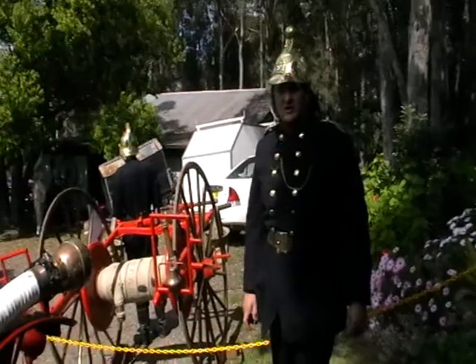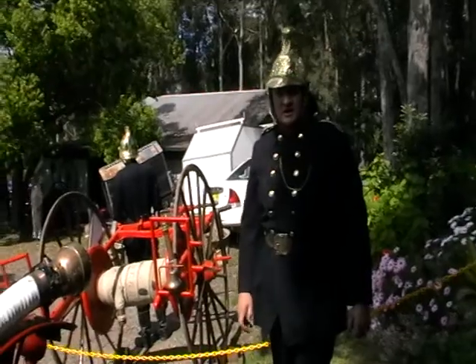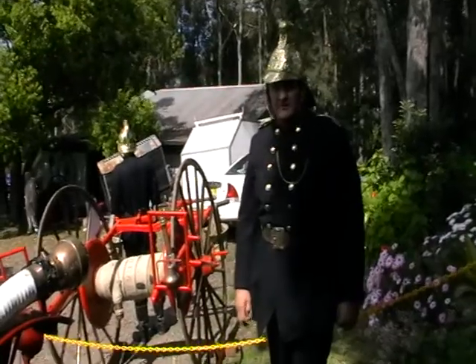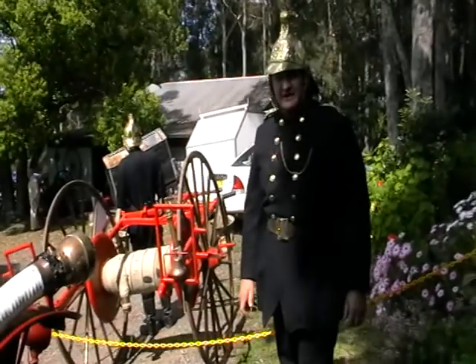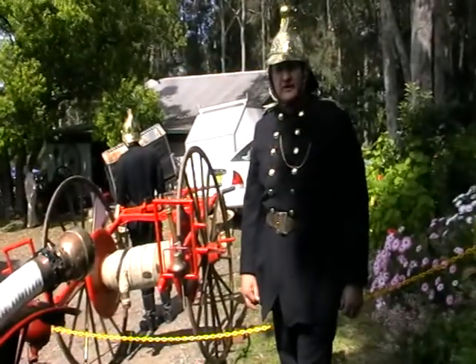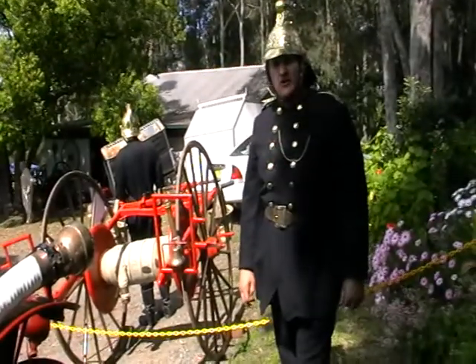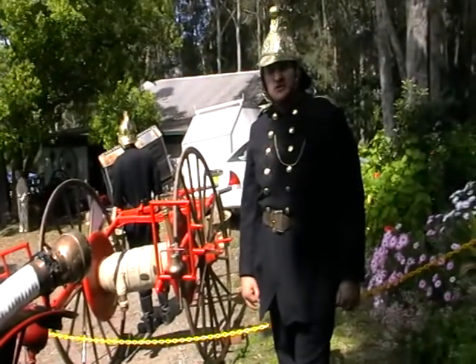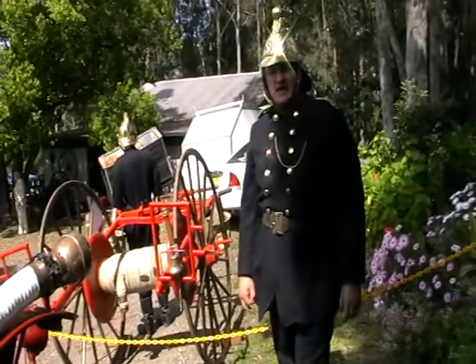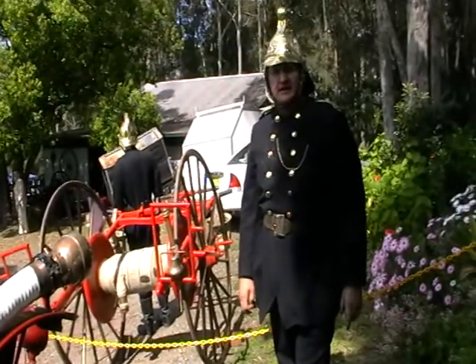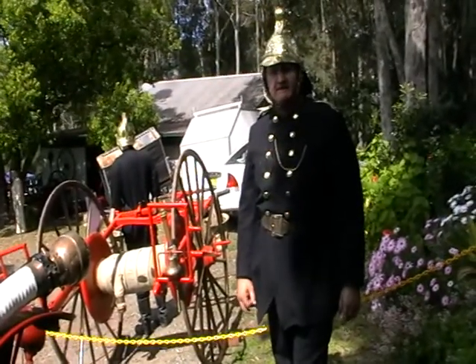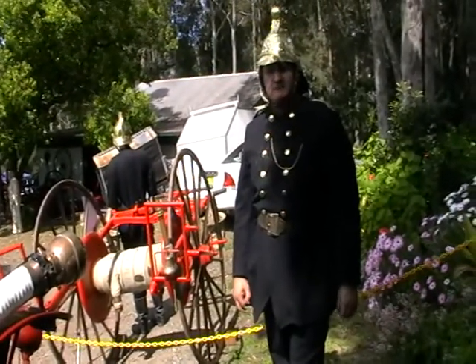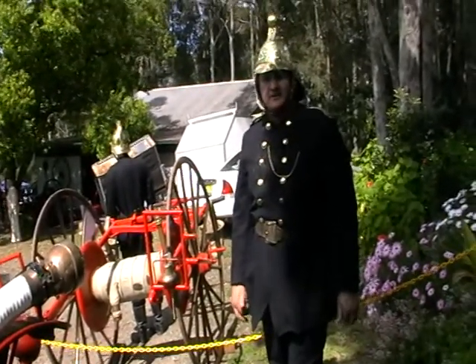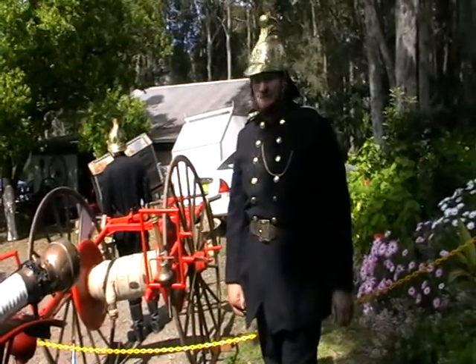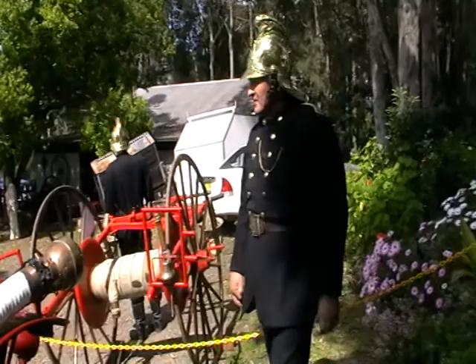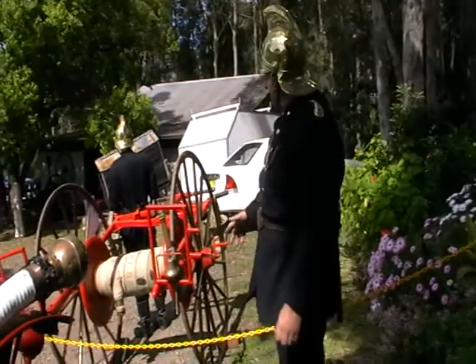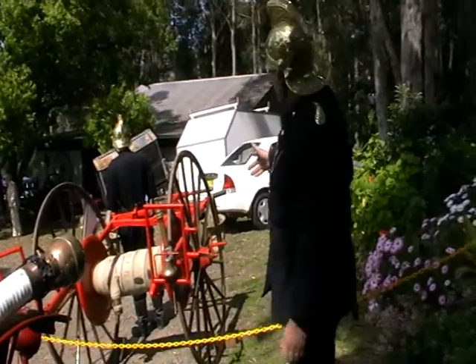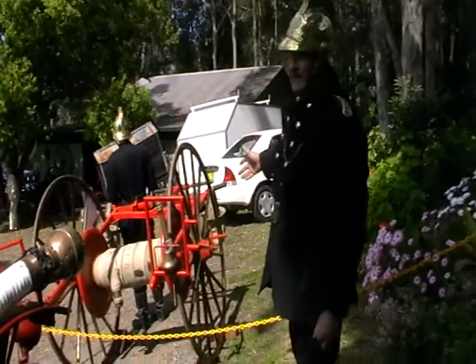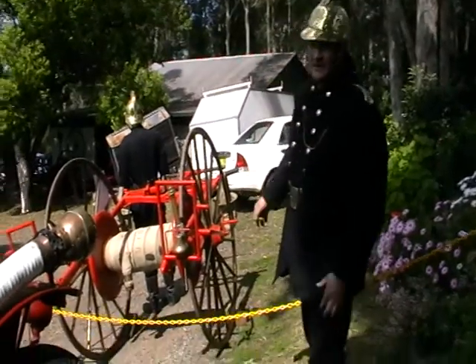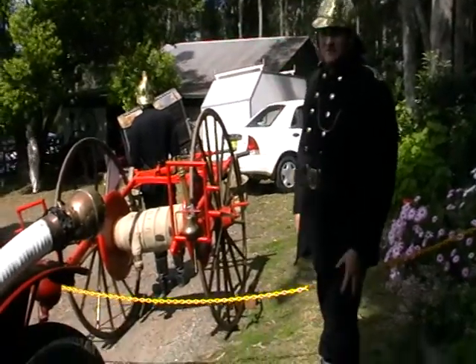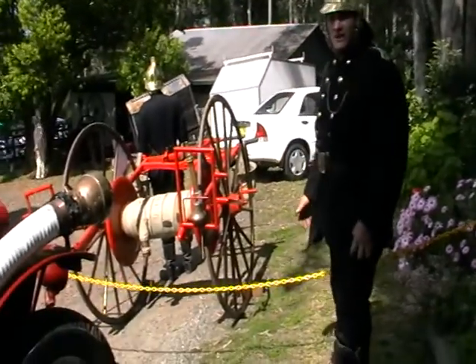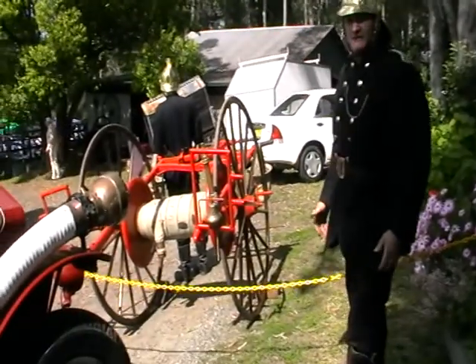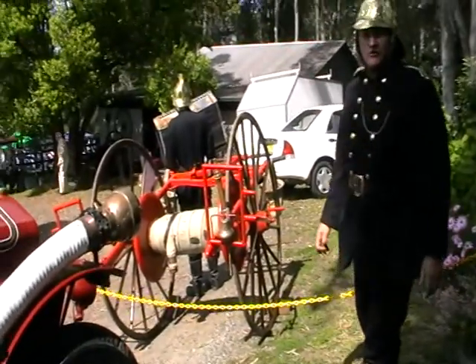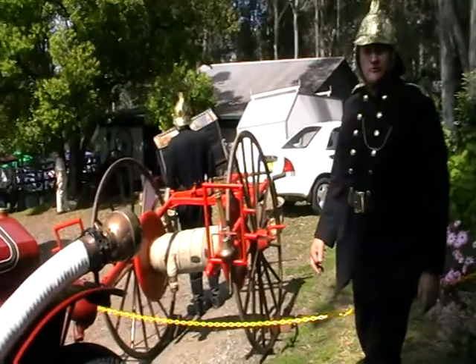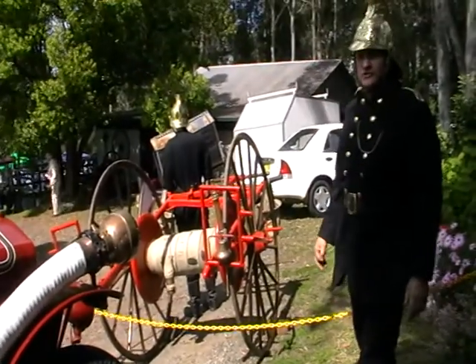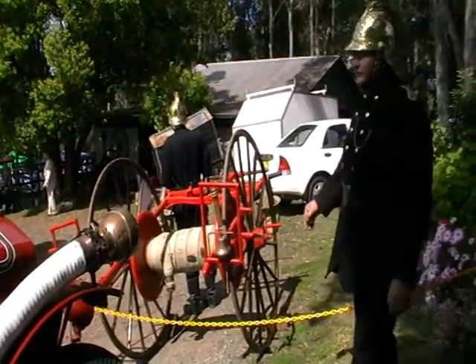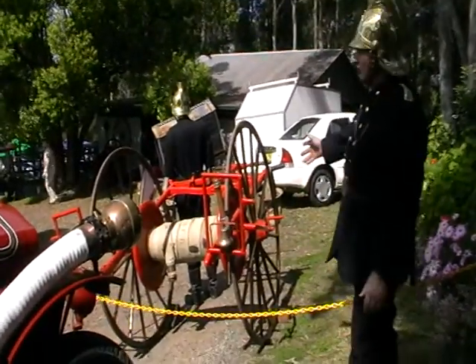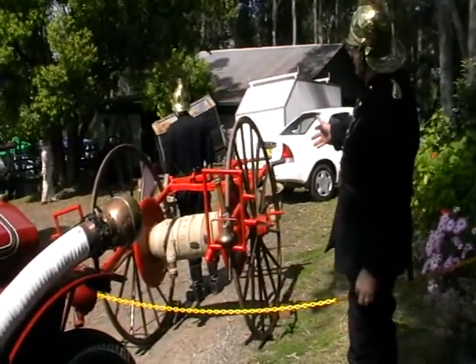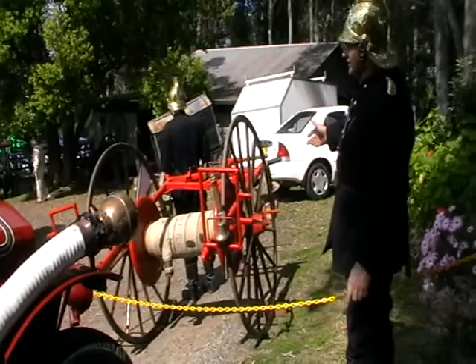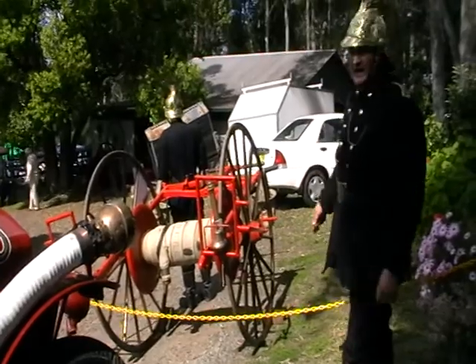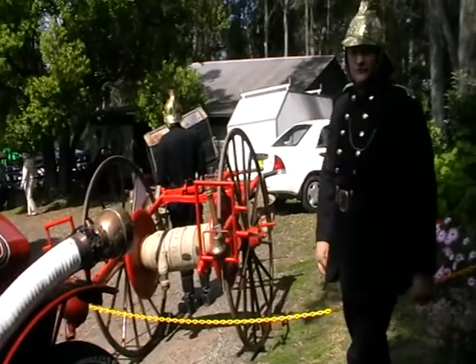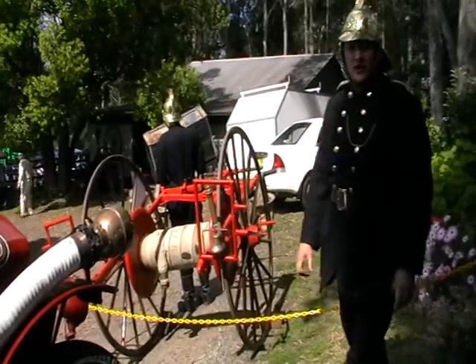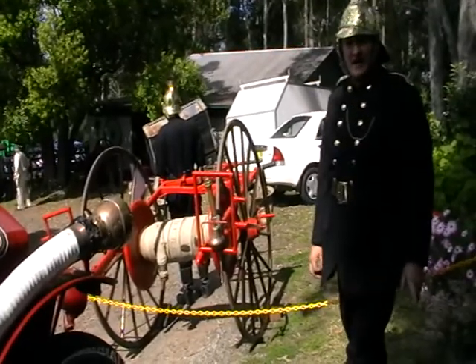Hi, I'm a collector of vintage fire engines and vintage appliances. Starting off here as part of my collection, I'll start from the oldest and work through the newest. This is a 1913 hand-drawn hose cart.